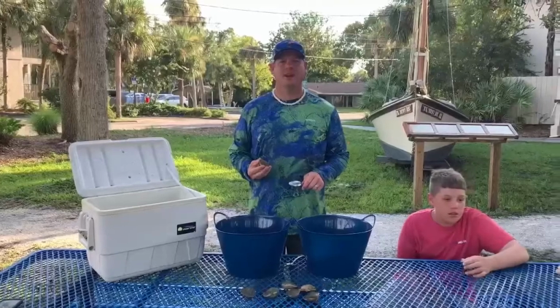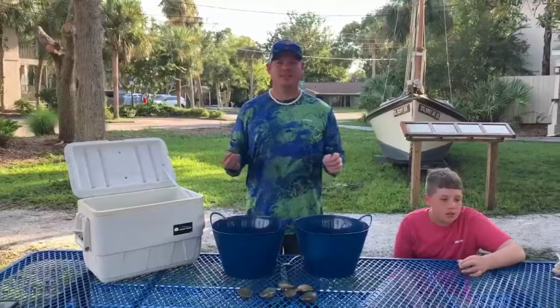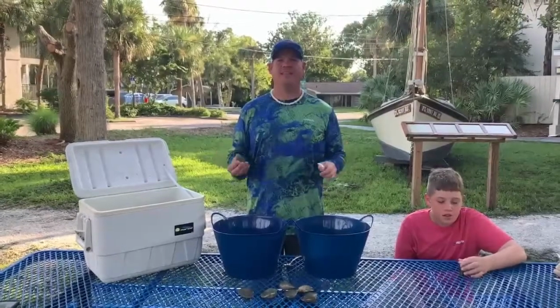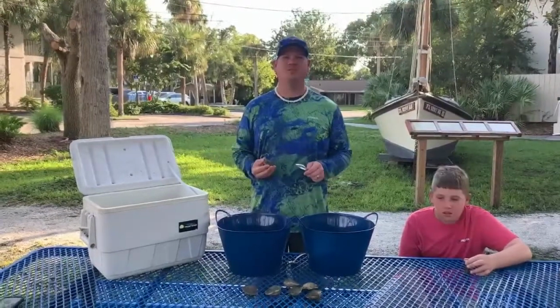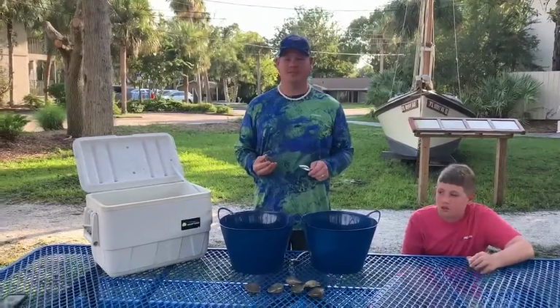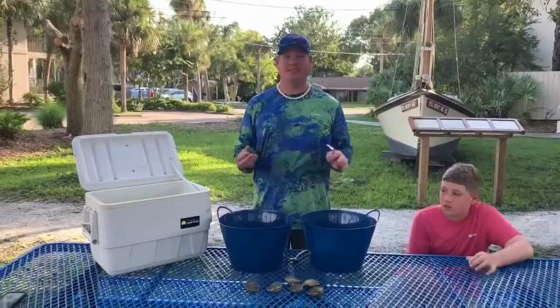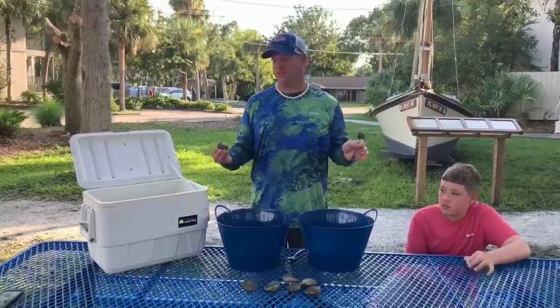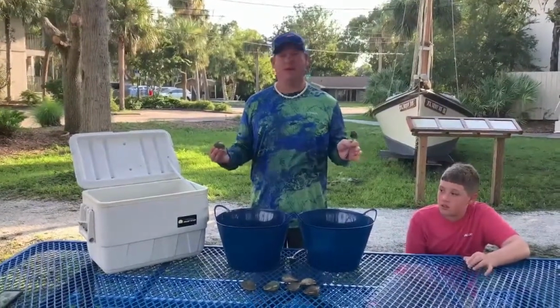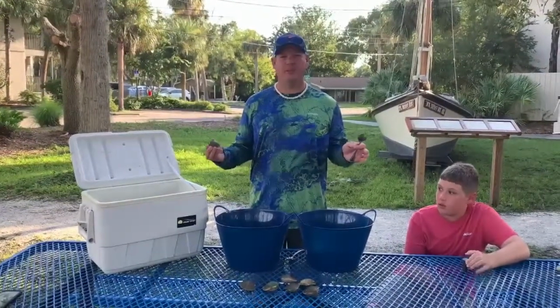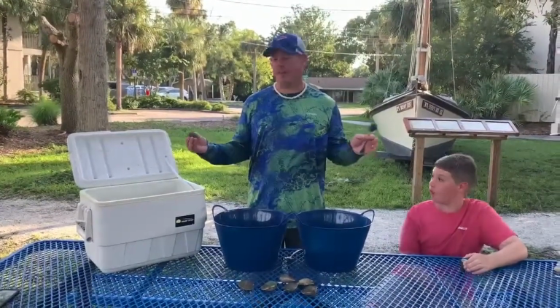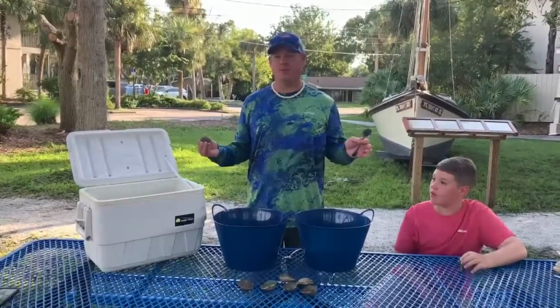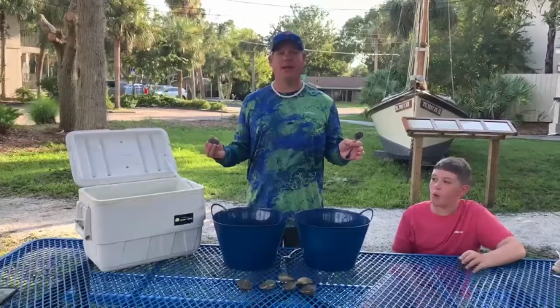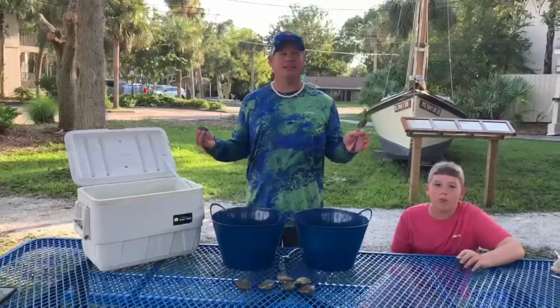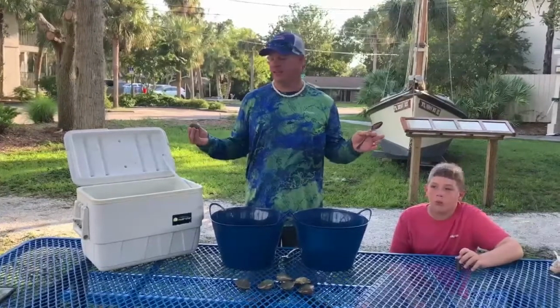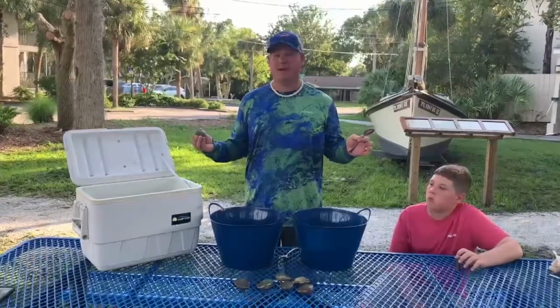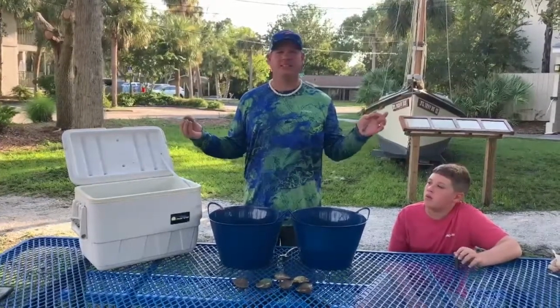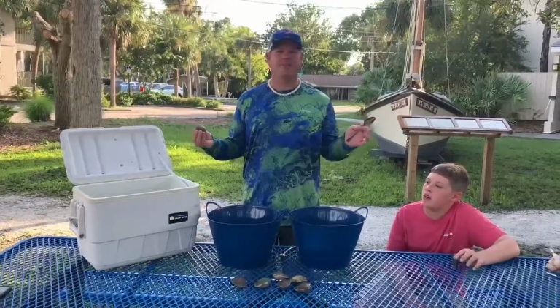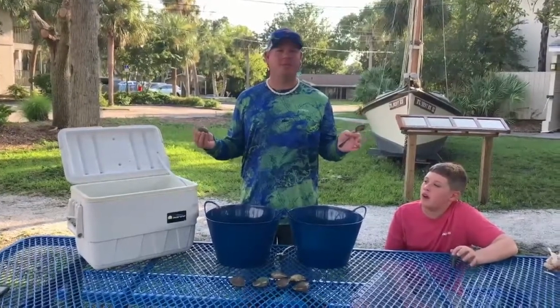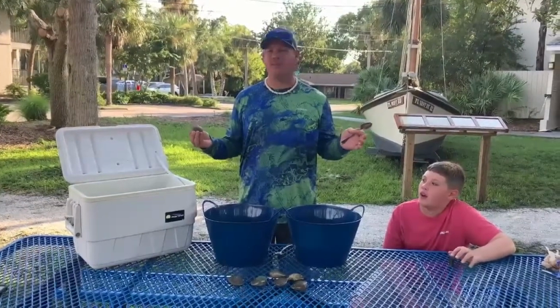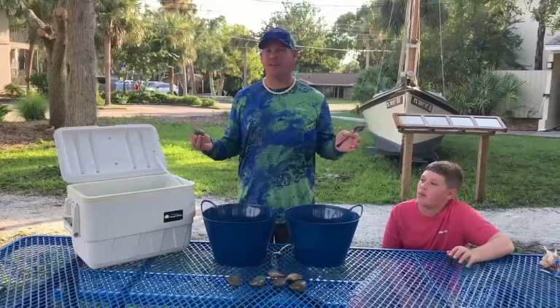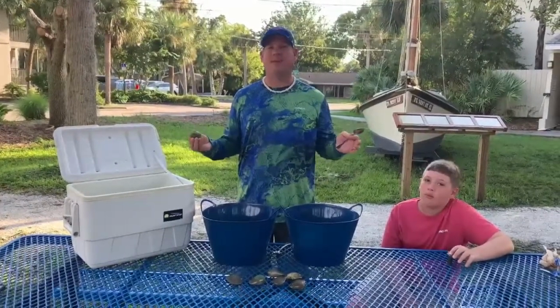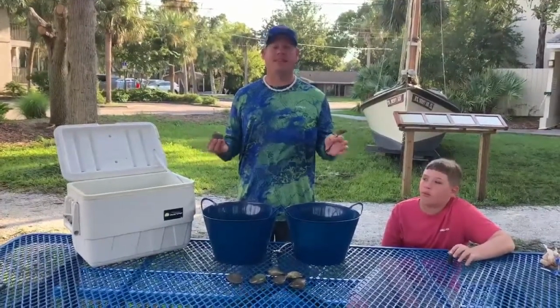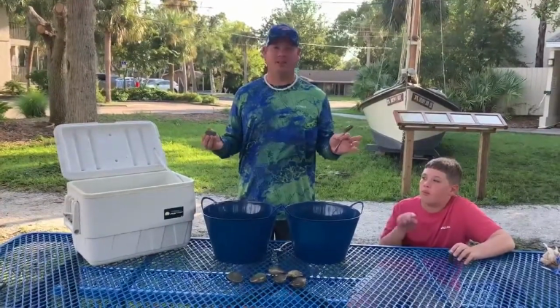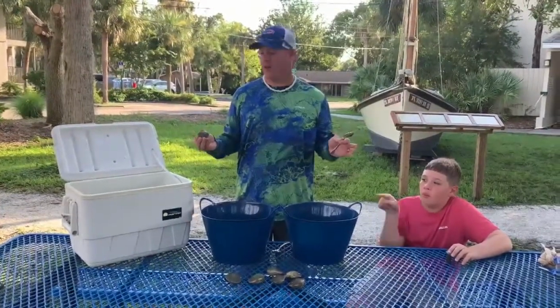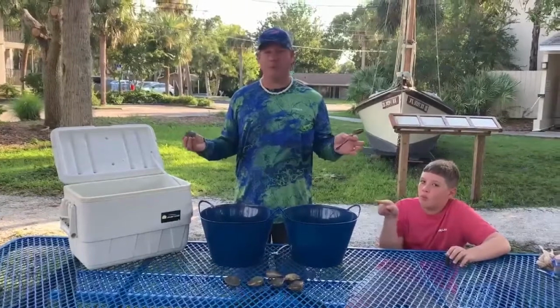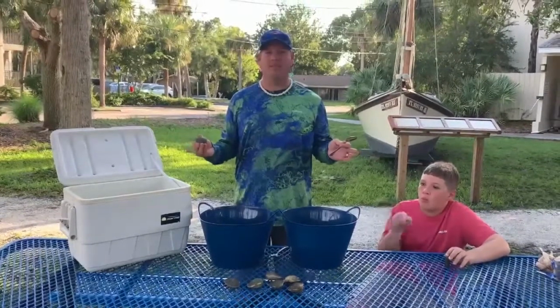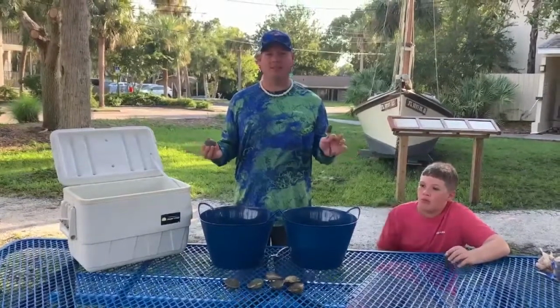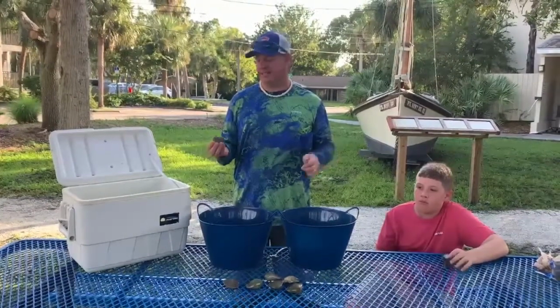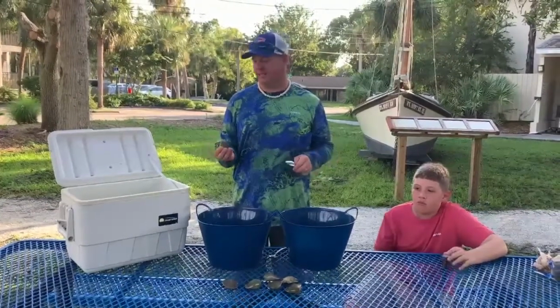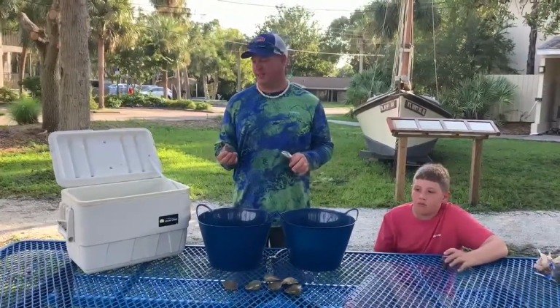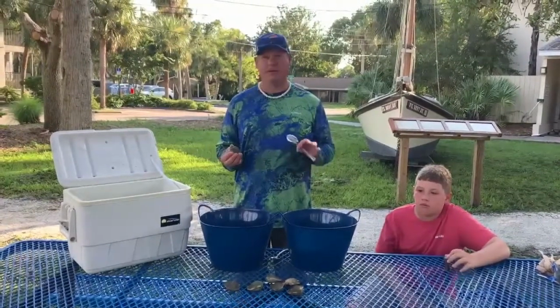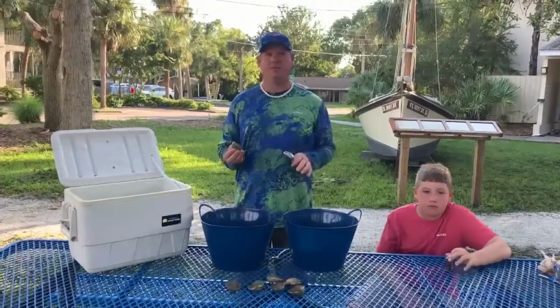It's the end of day two of scallop season. We didn't do too bad — we got about three to four gallons. That's not too bad considering I haven't done this in about 15 years and the family hasn't ever done it. So I'm pretty proud of us today. It's a little late in the season, but we didn't do too bad.